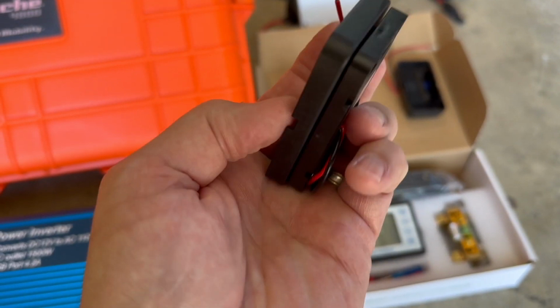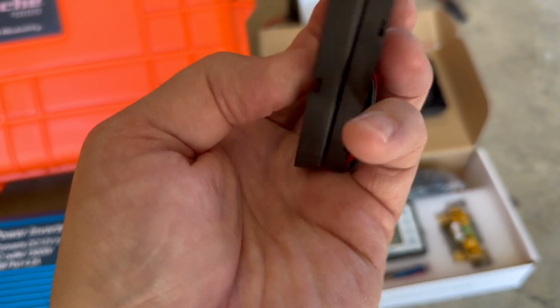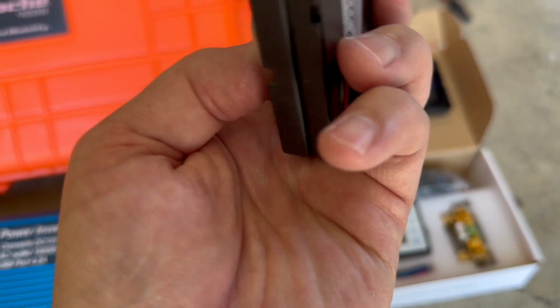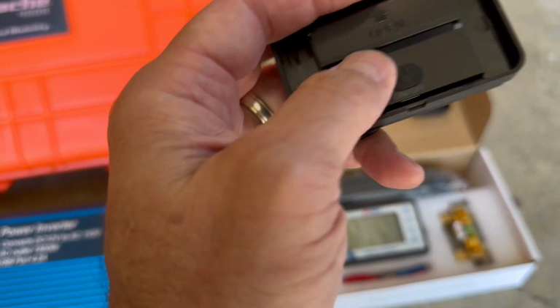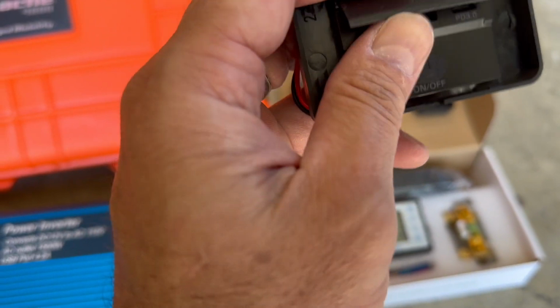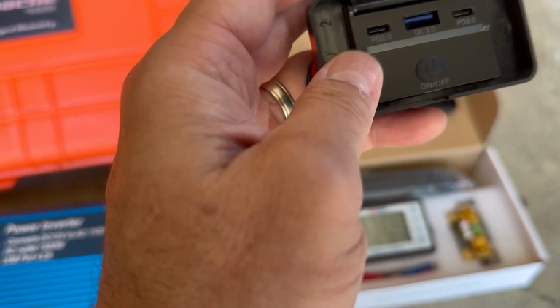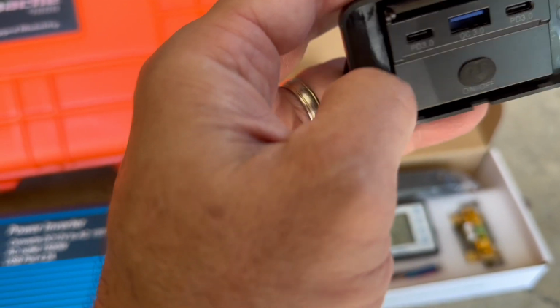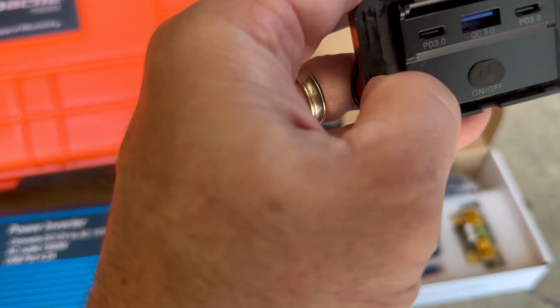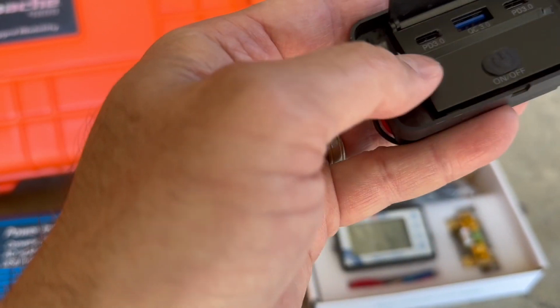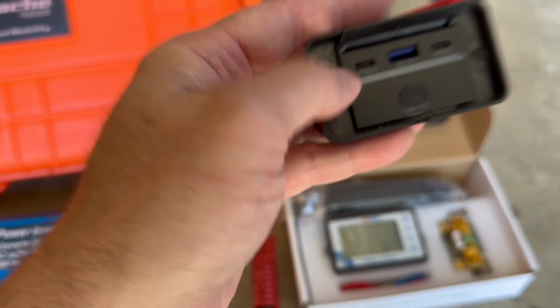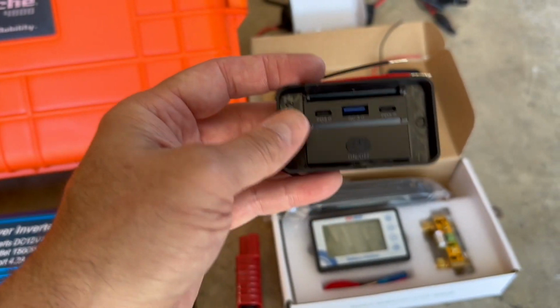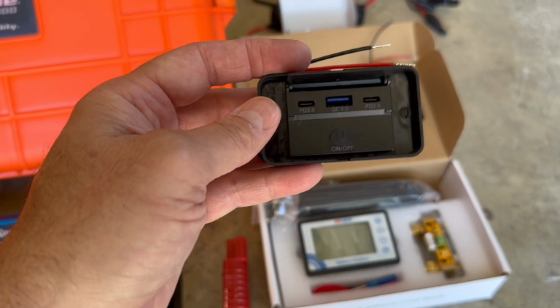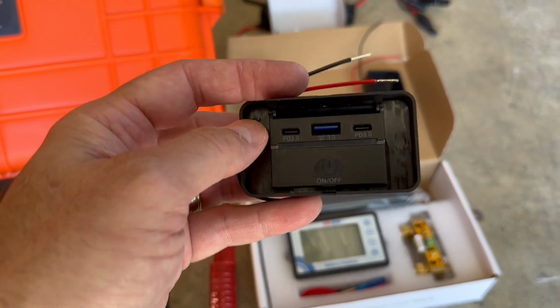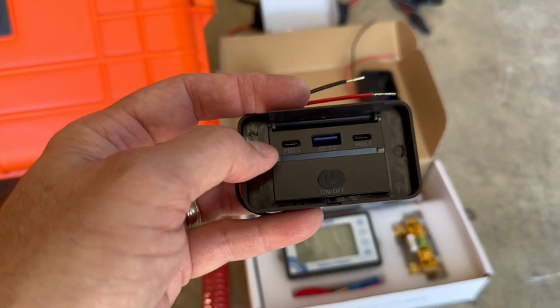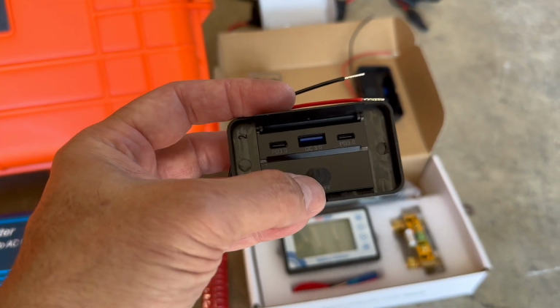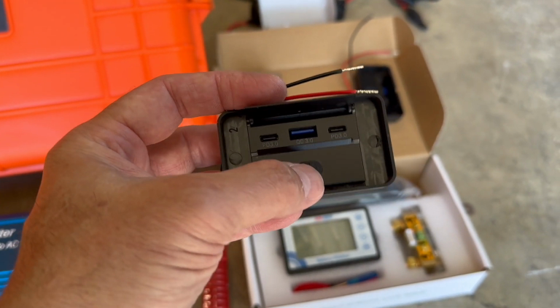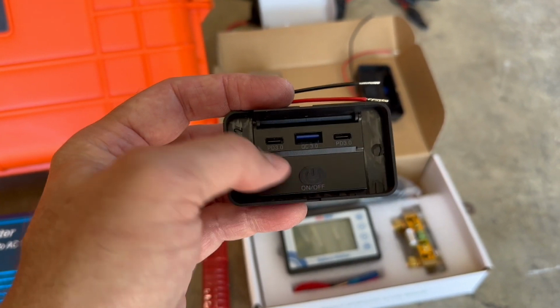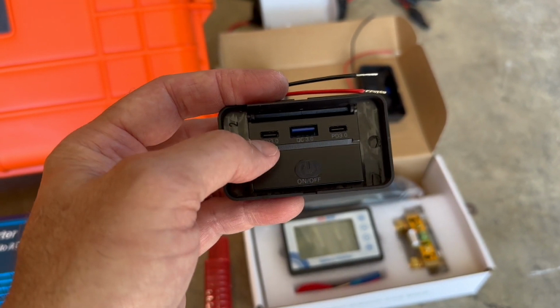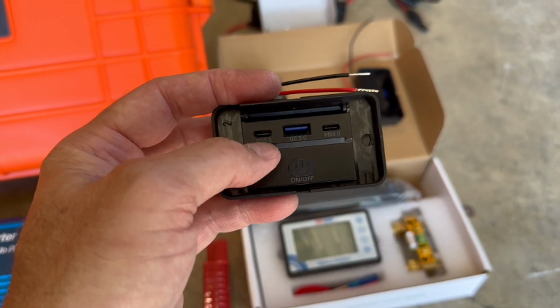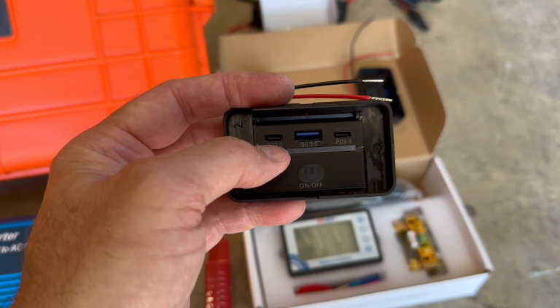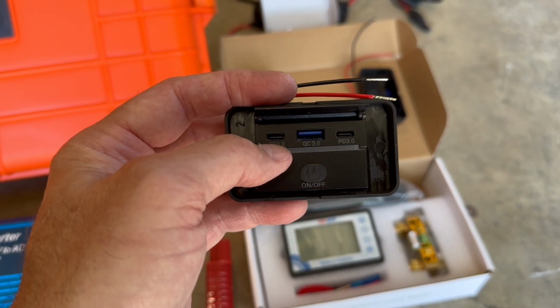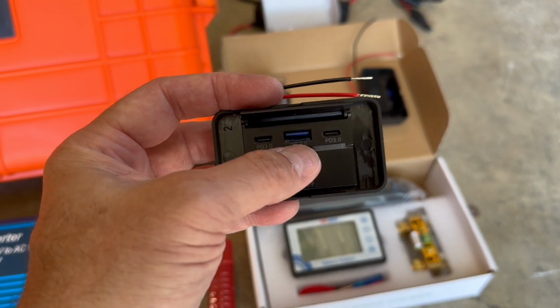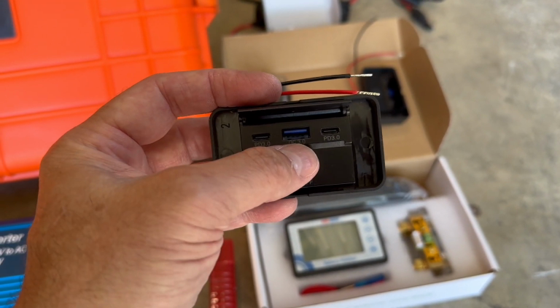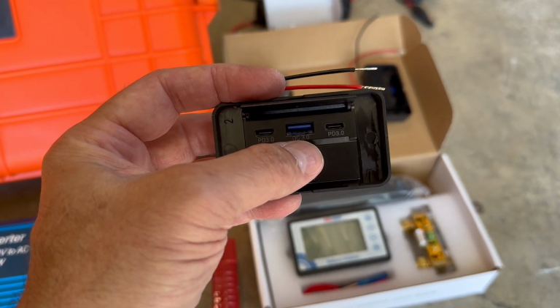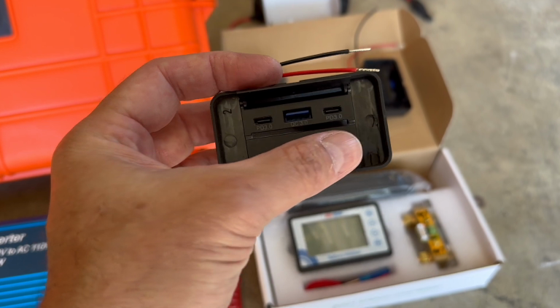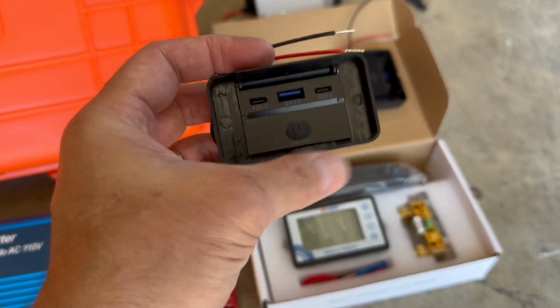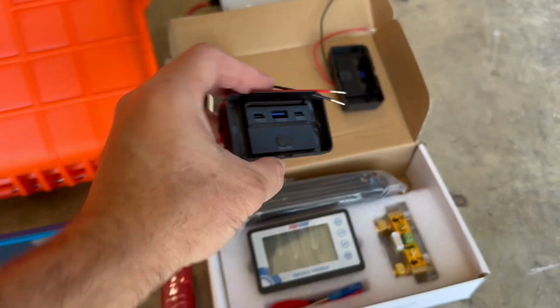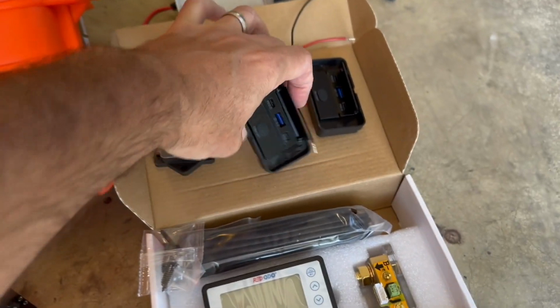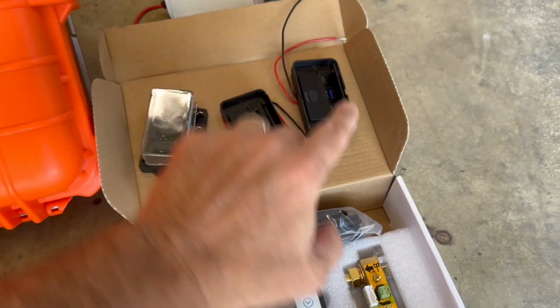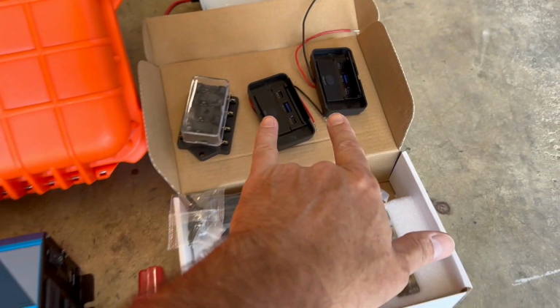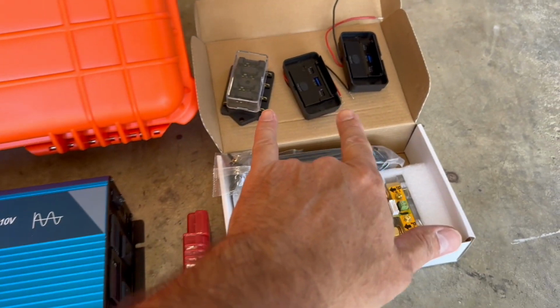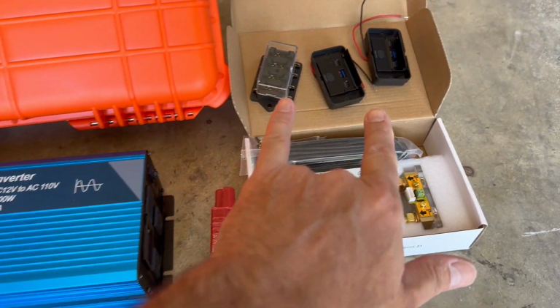It looked nicer on the internet. But this right here — you press the button and you've got a USB-C and USB-A and C. So I've got two of those.